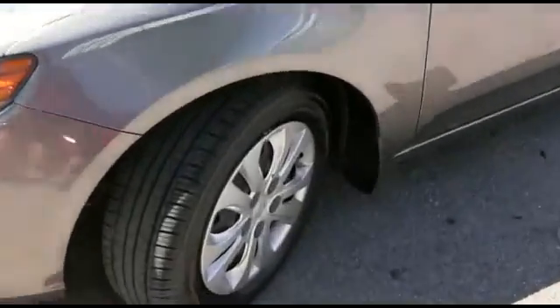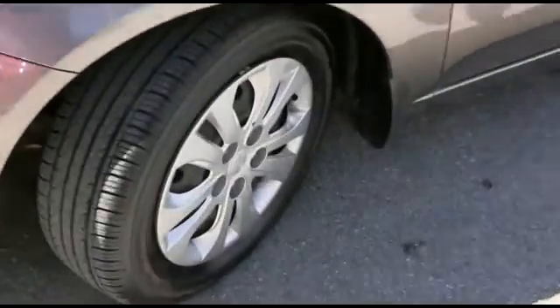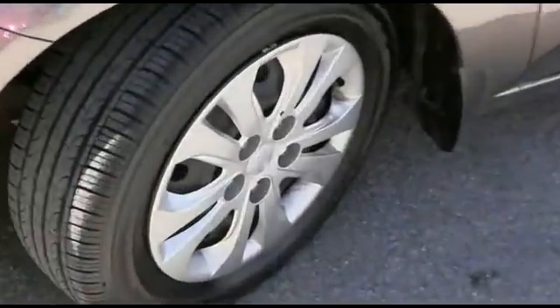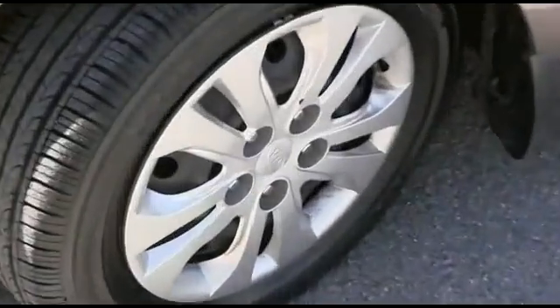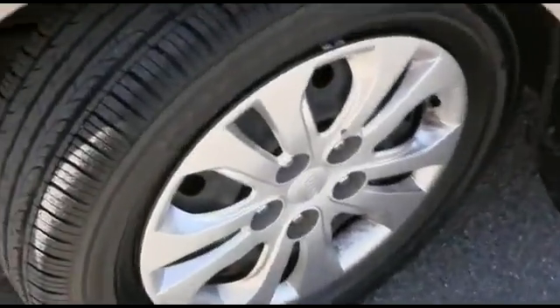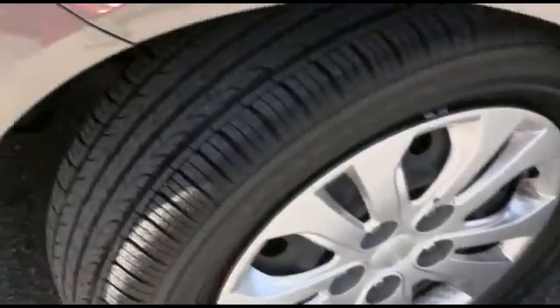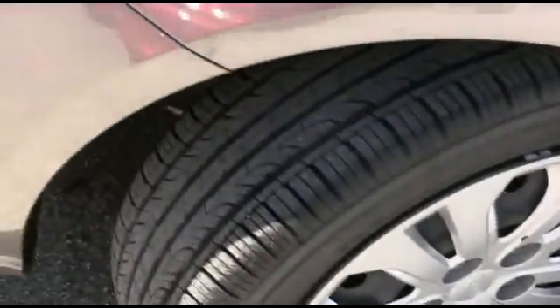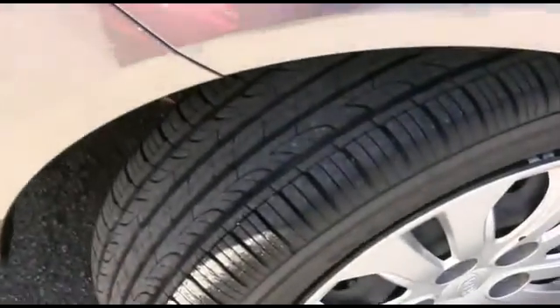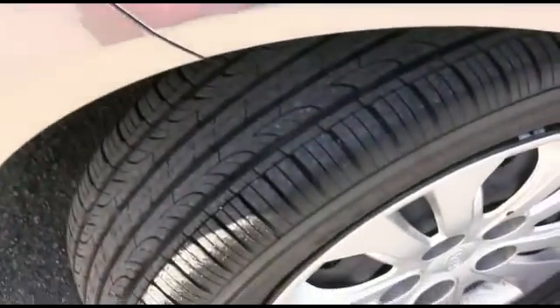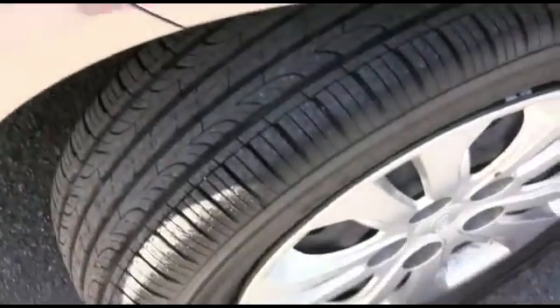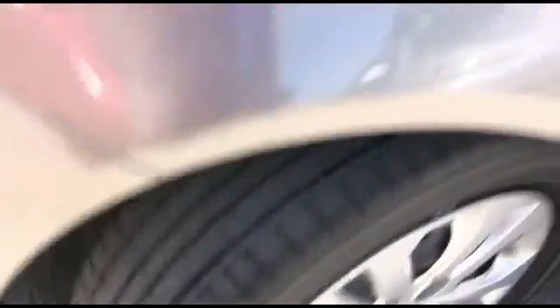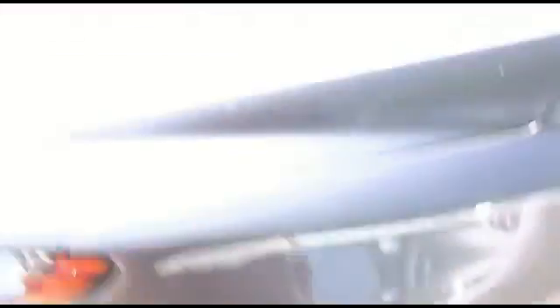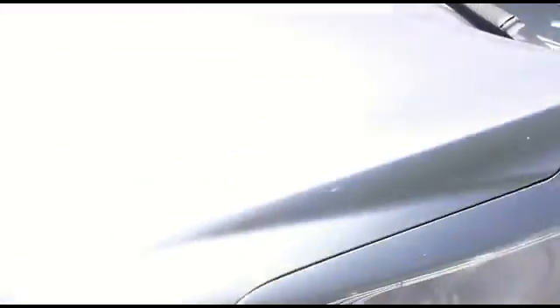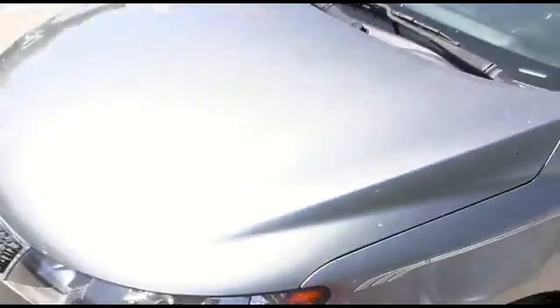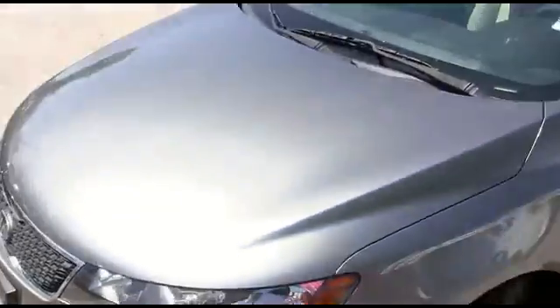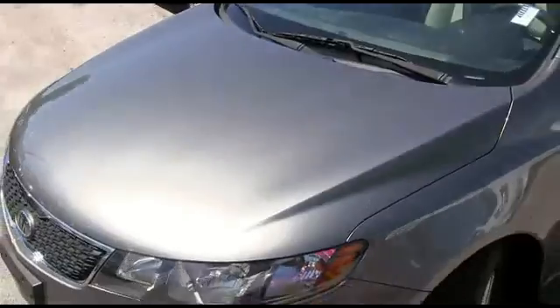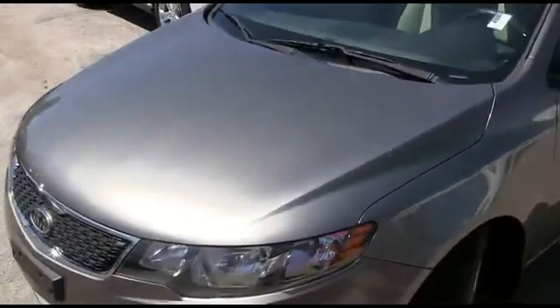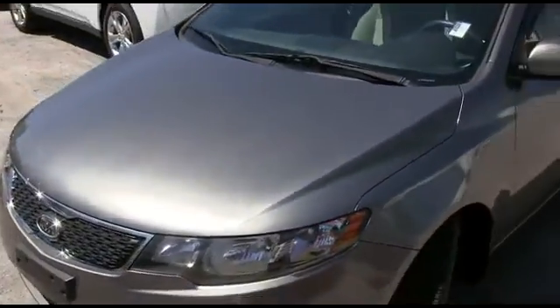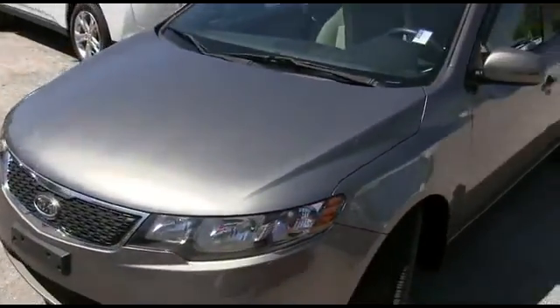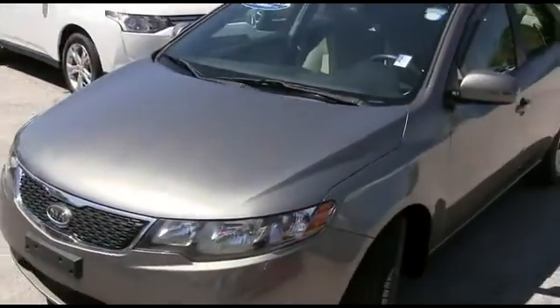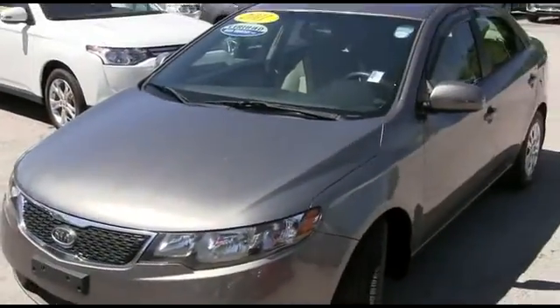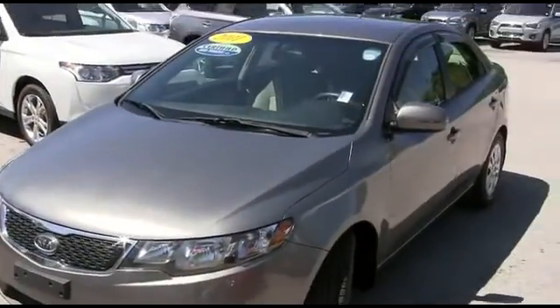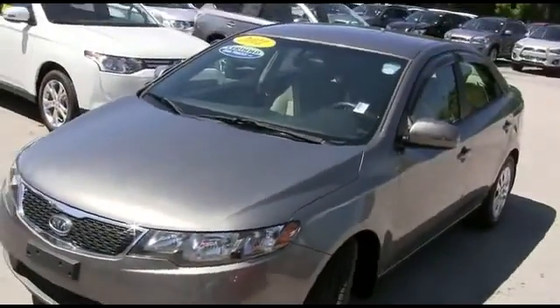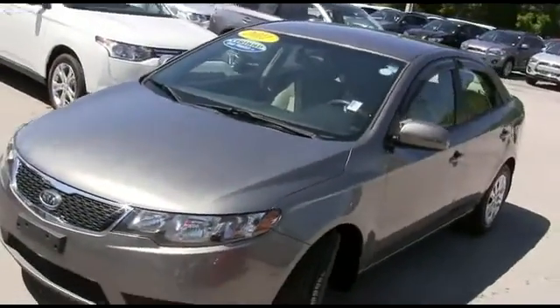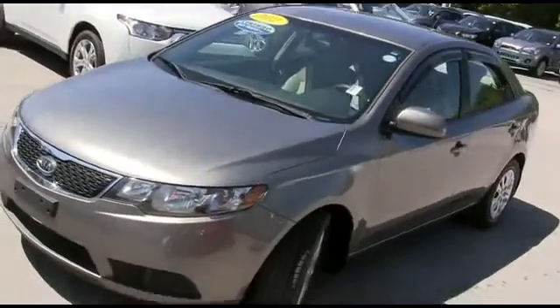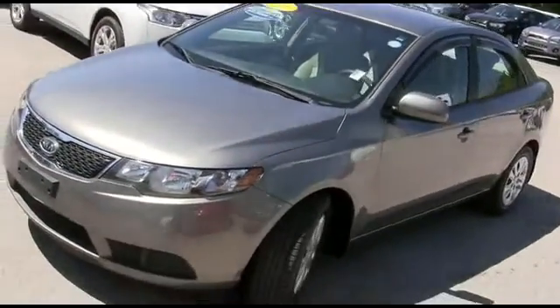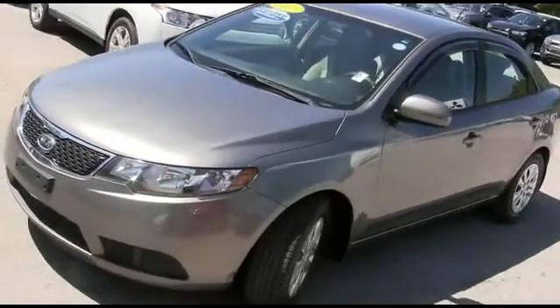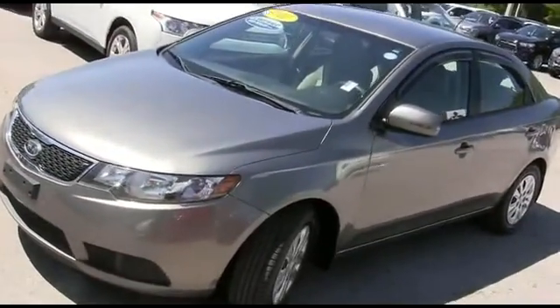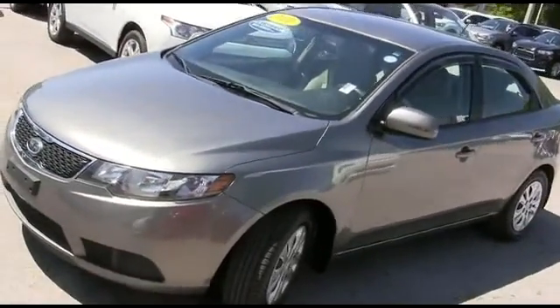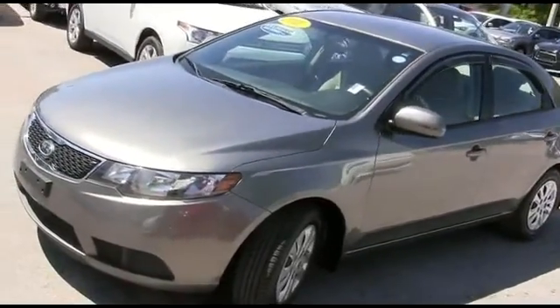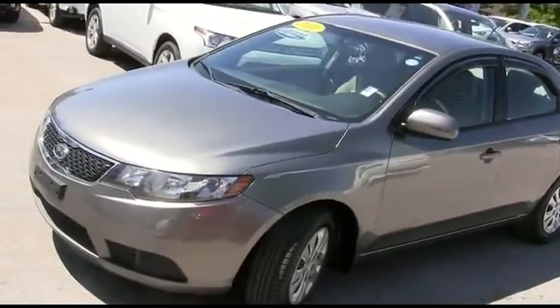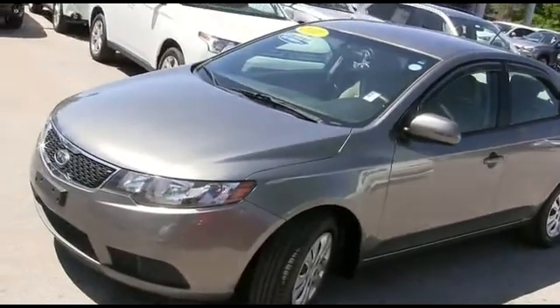Look at those beautiful wheels — very beefy, very meaty set of tires. Check out the hood: no scratches, no chips. Give us a call. This beautiful Kia will go fast.